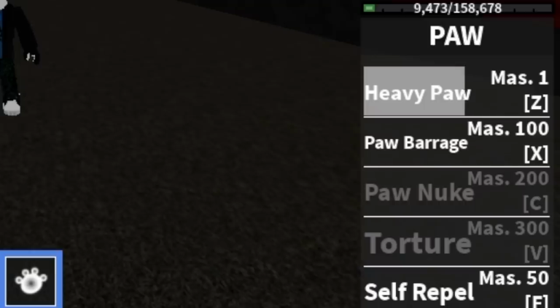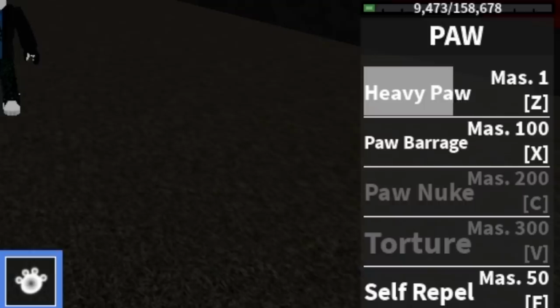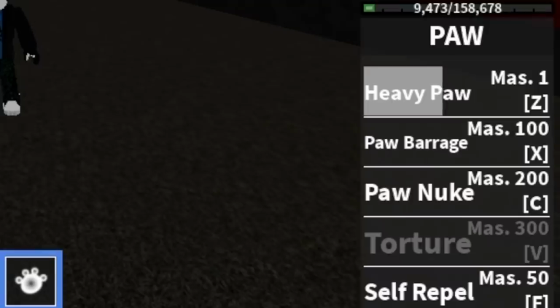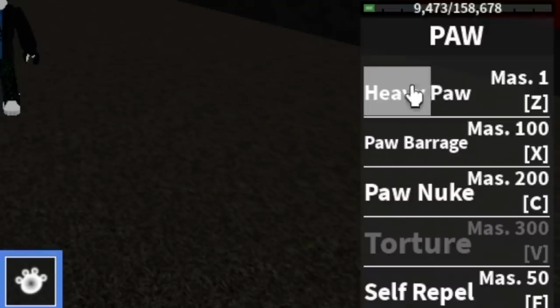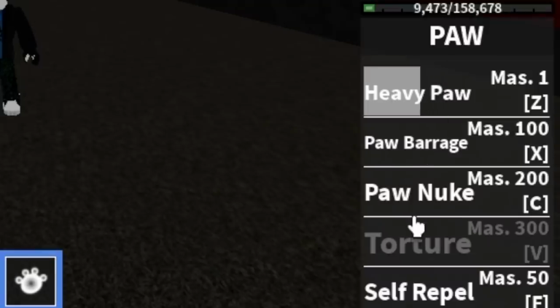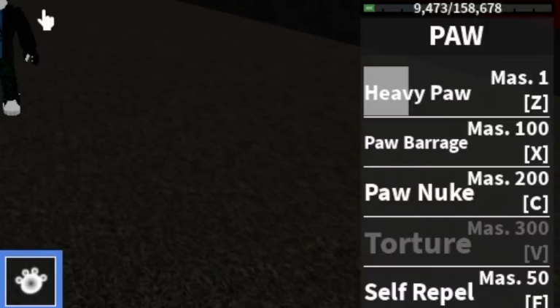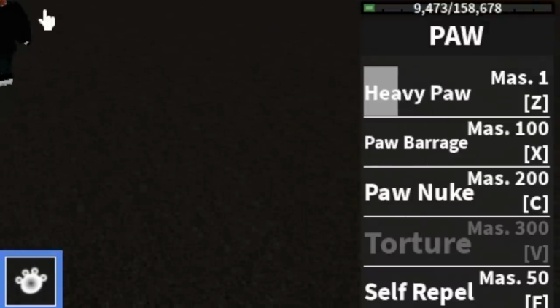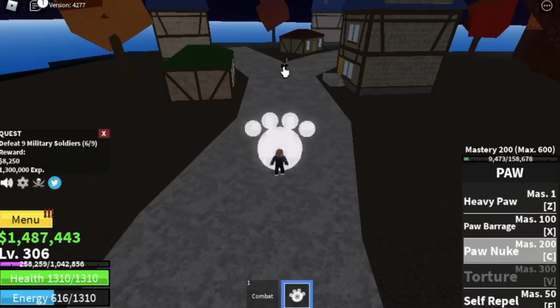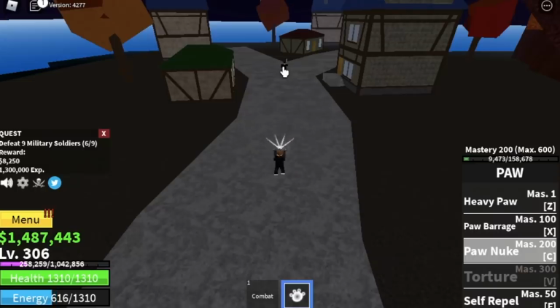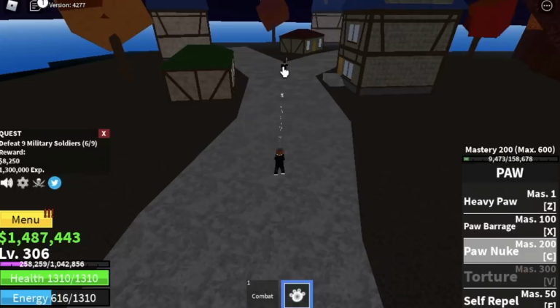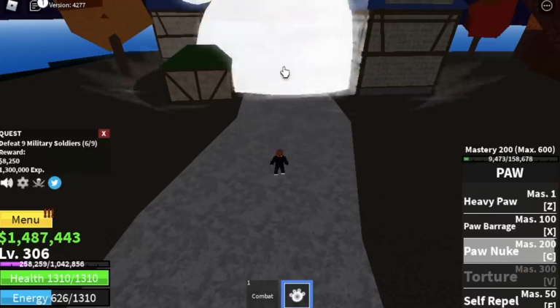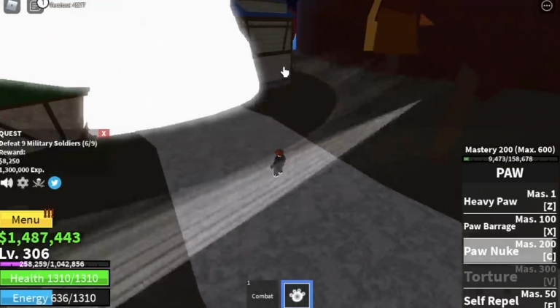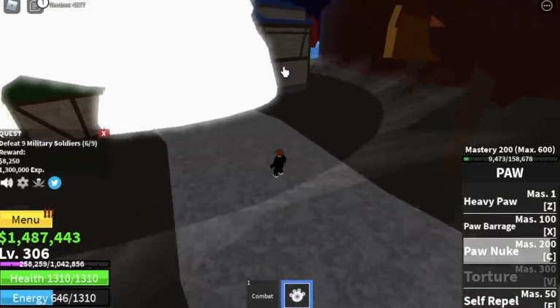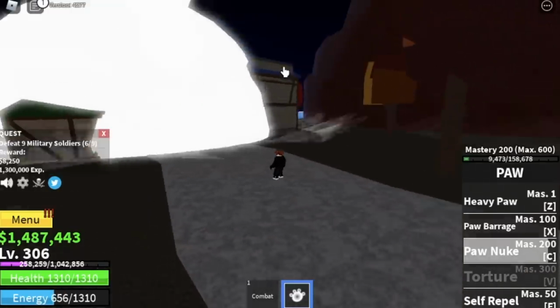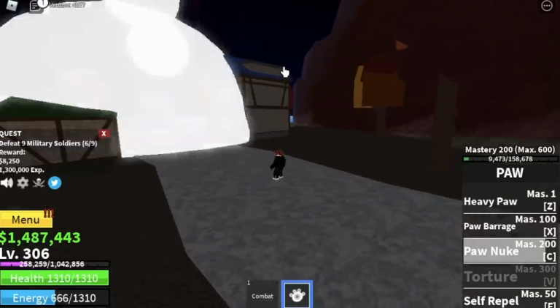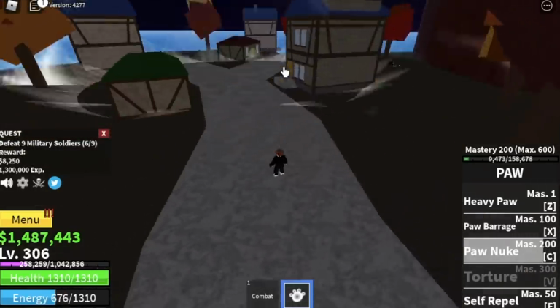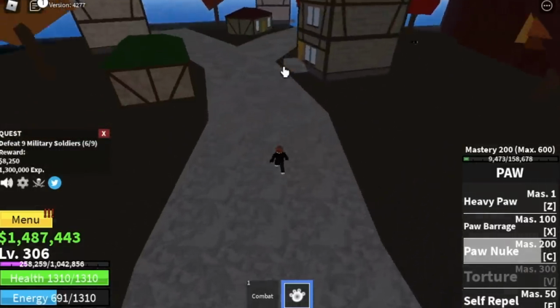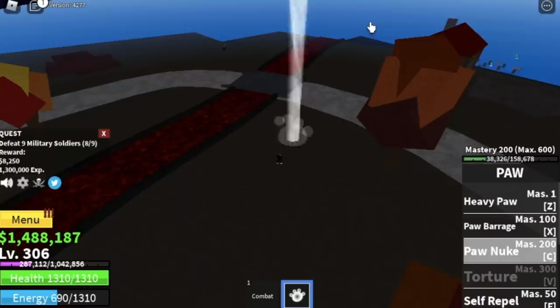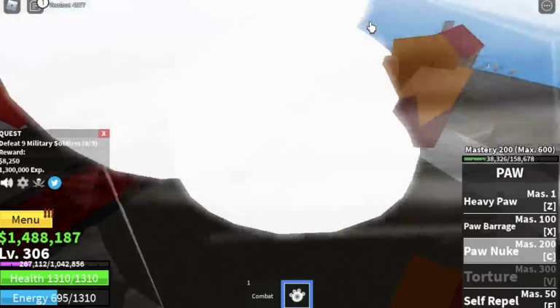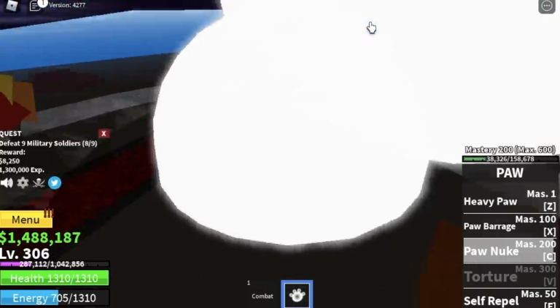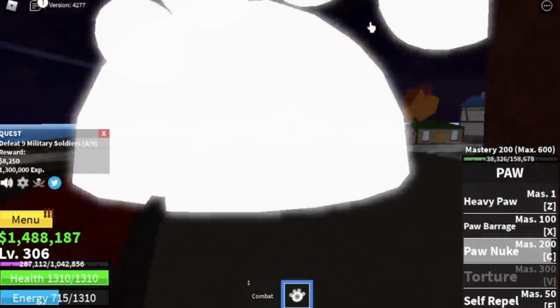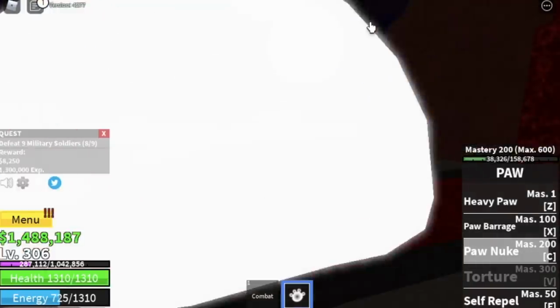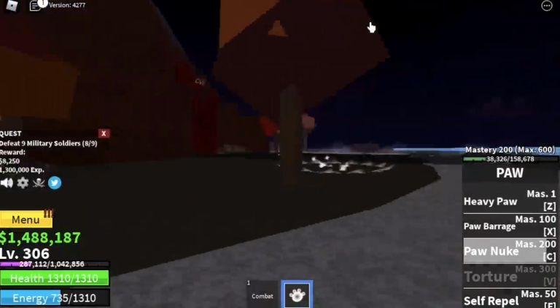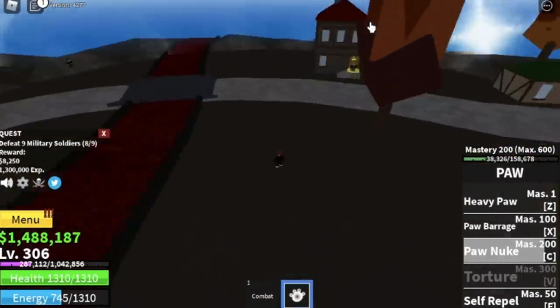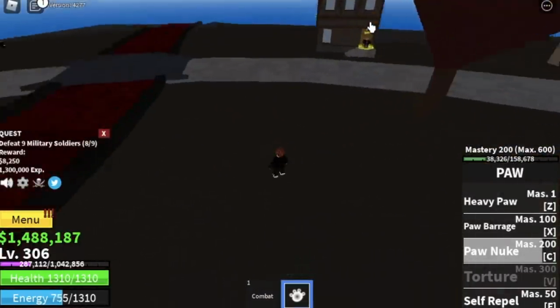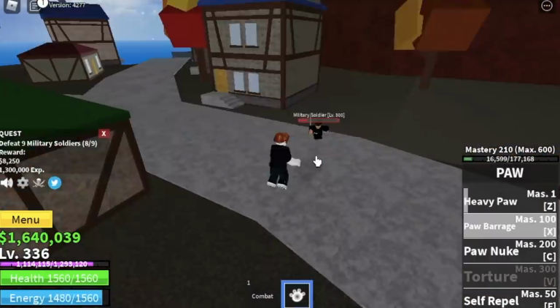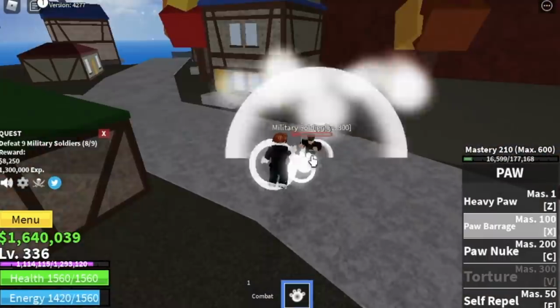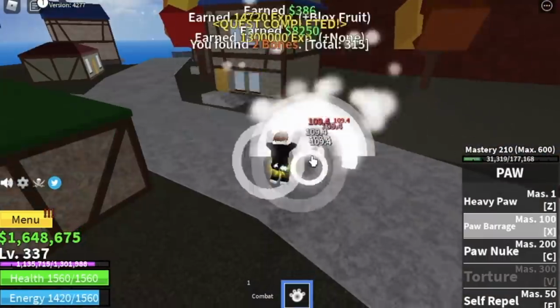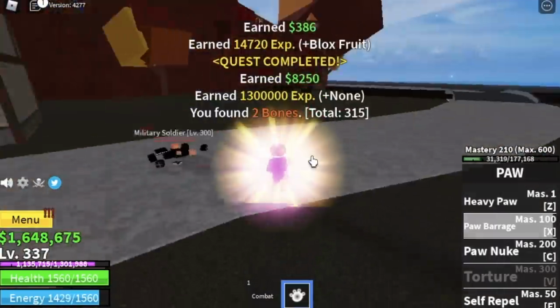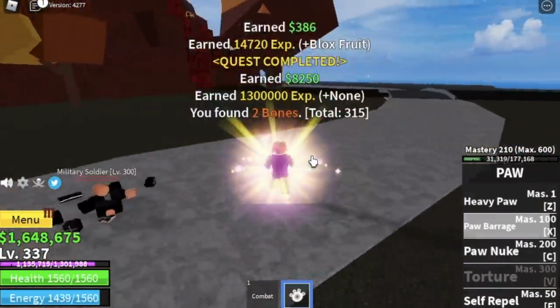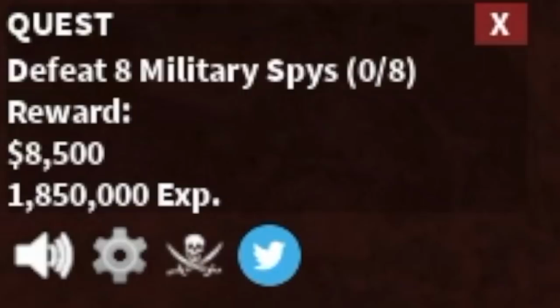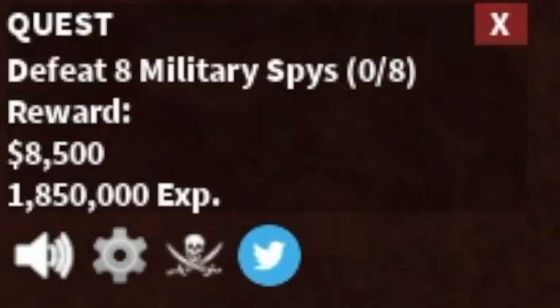Here is the Paw Nuke — it really looks cool! The goal is to reach level 330, and after that you can level up with the Military Spies.